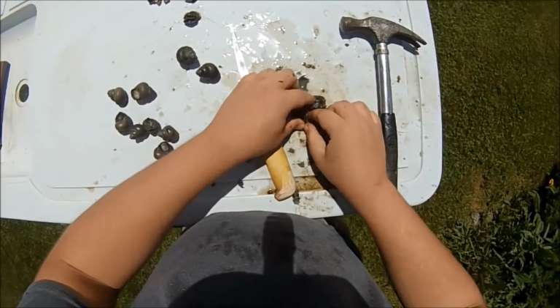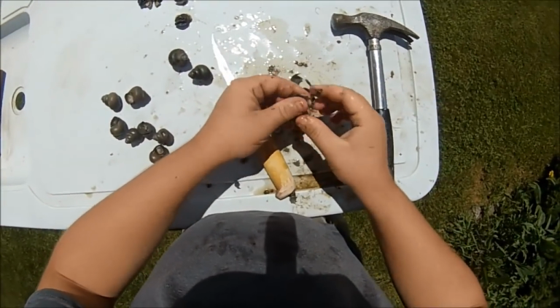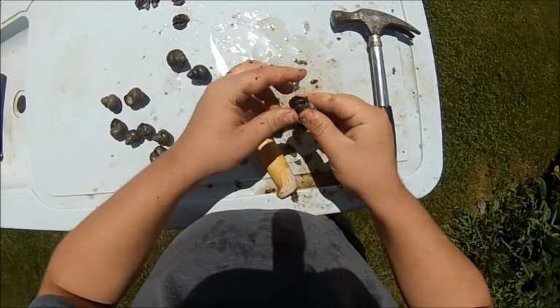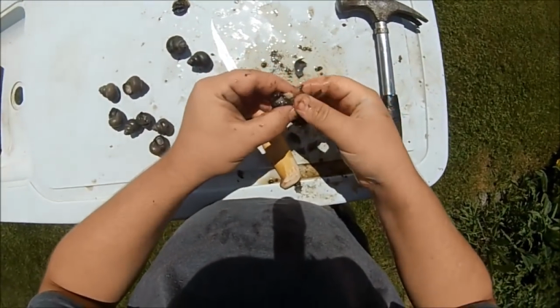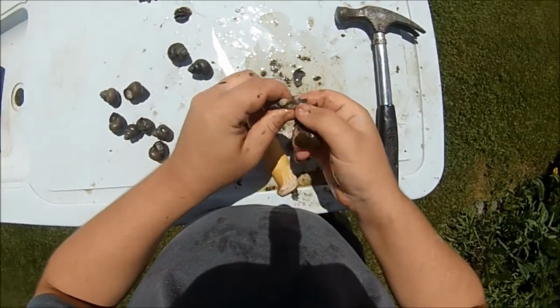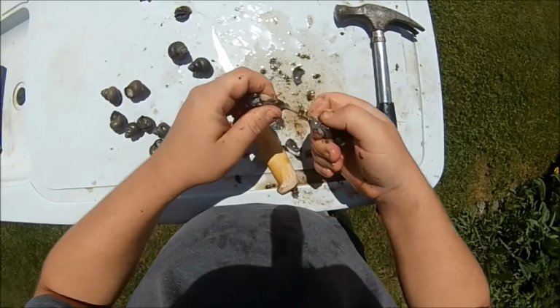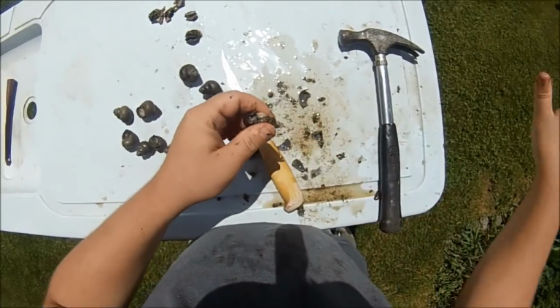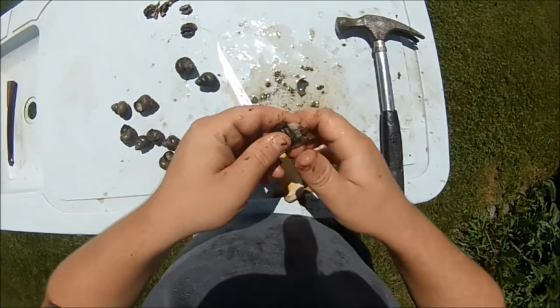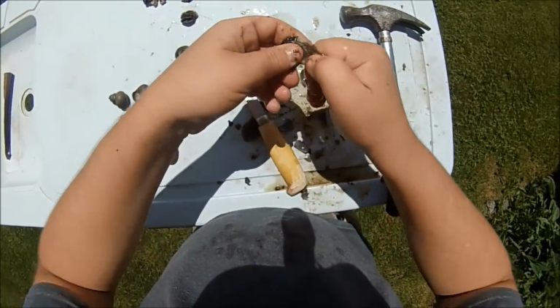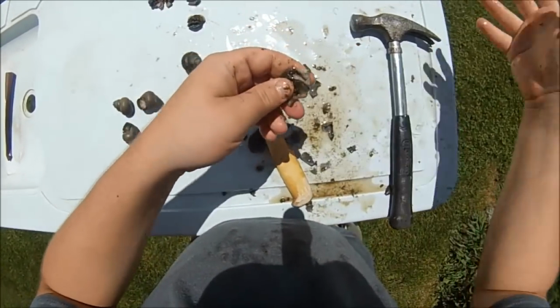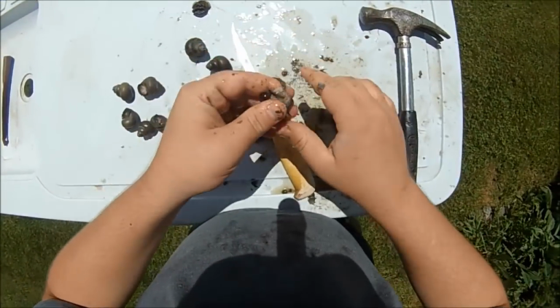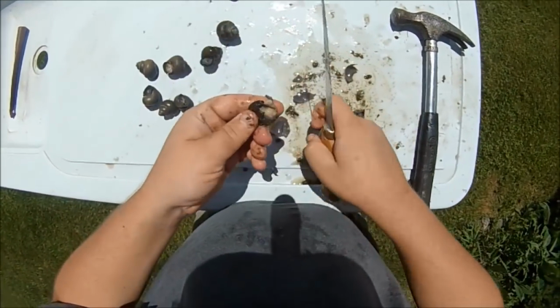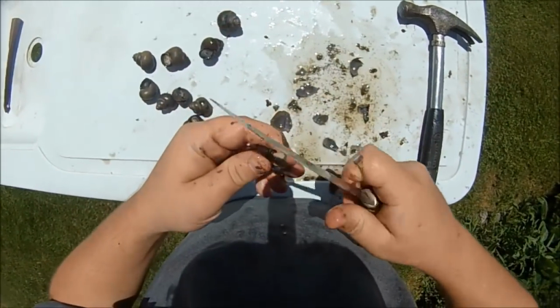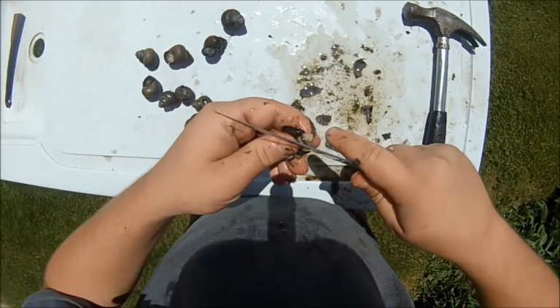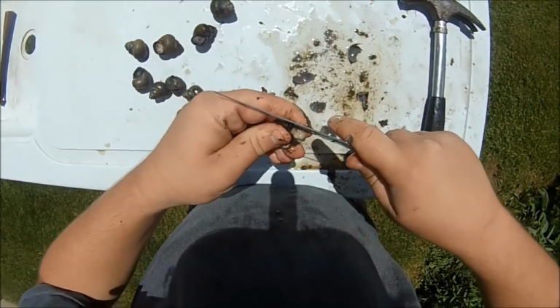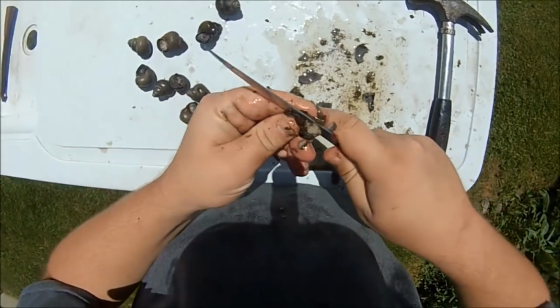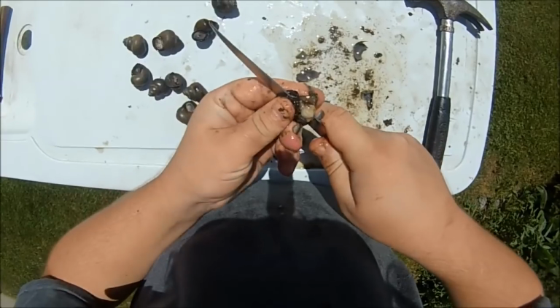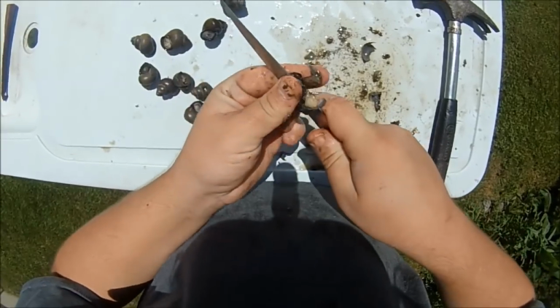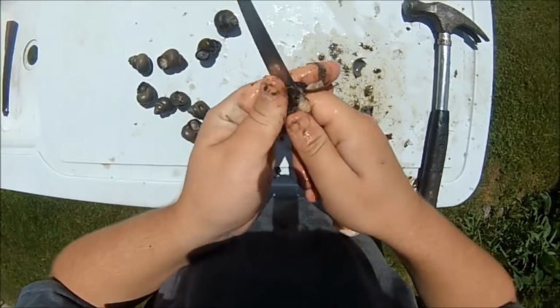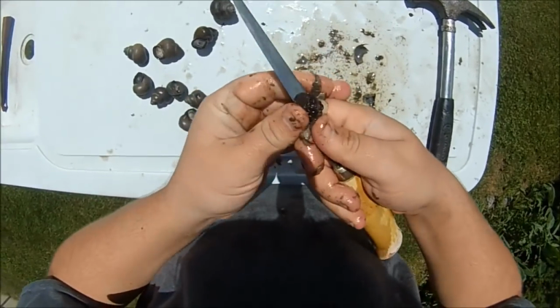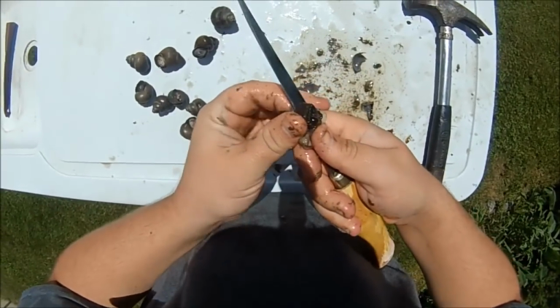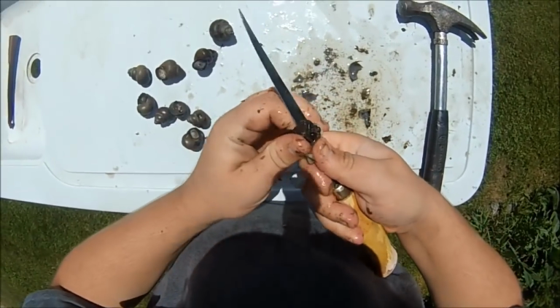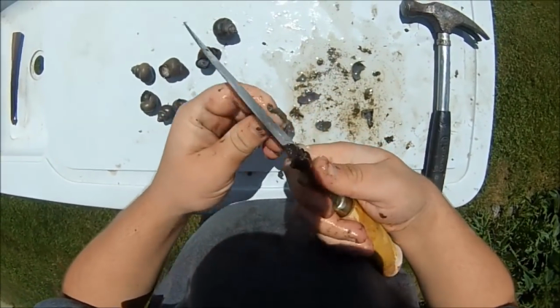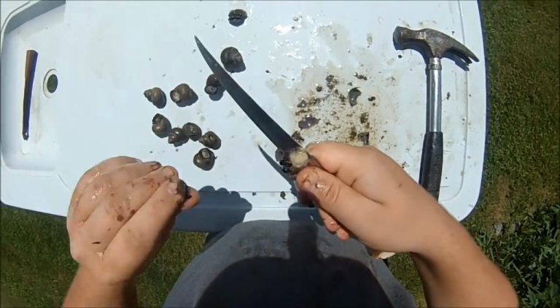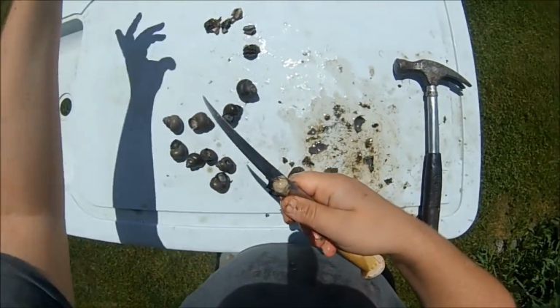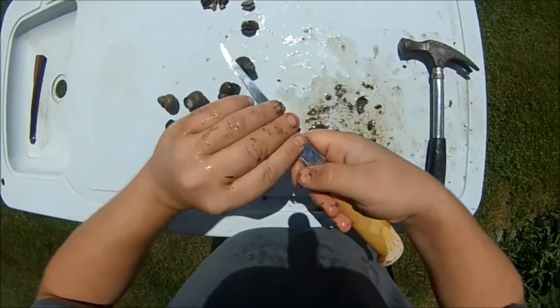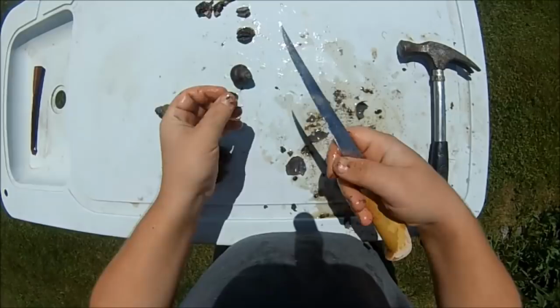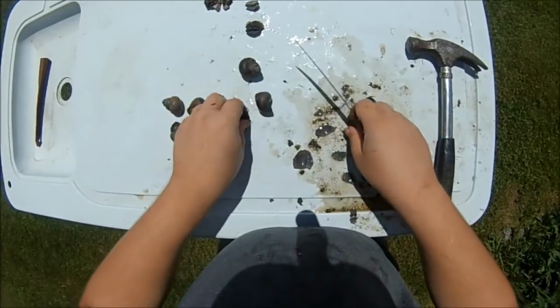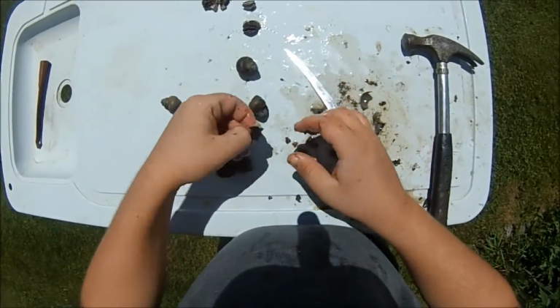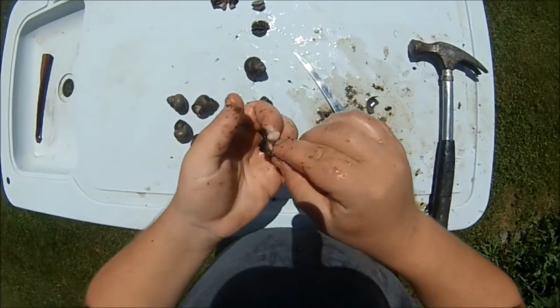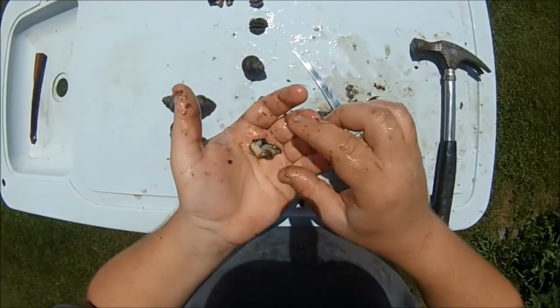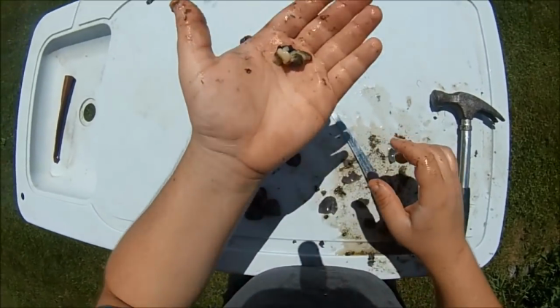Getting all the shell off once again, and the guts. And cutting the meat off the sucker pad carefully so I don't cut myself. And there we go.